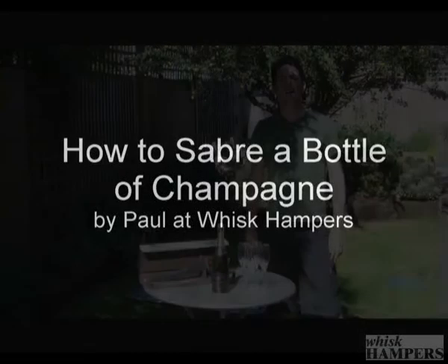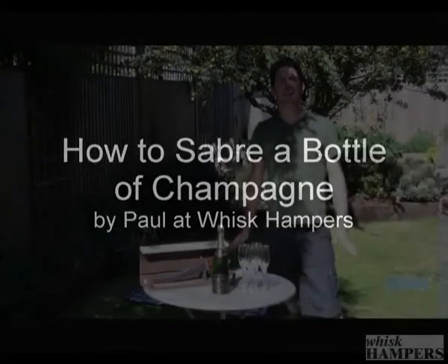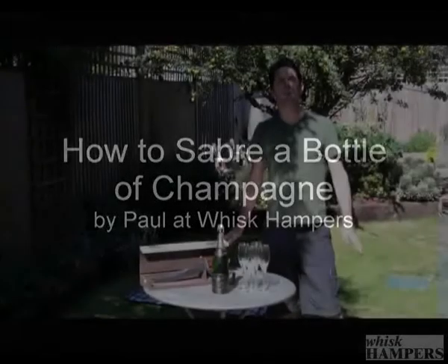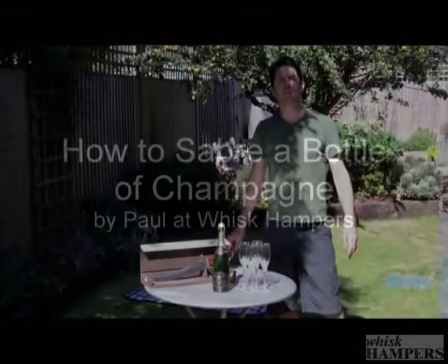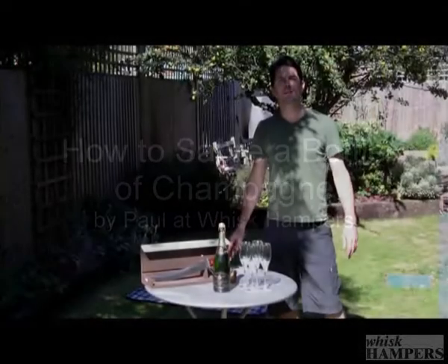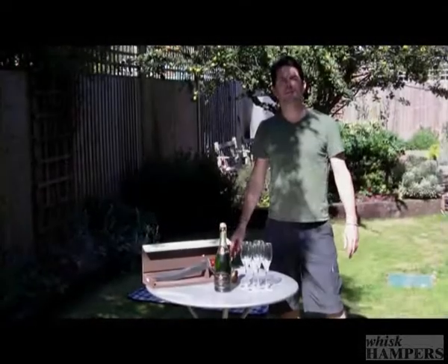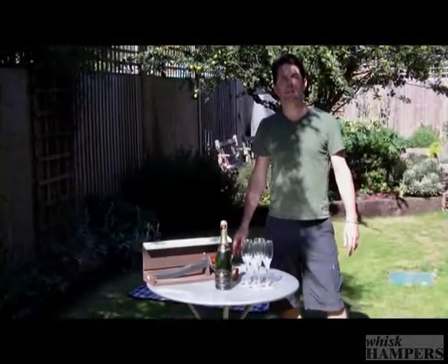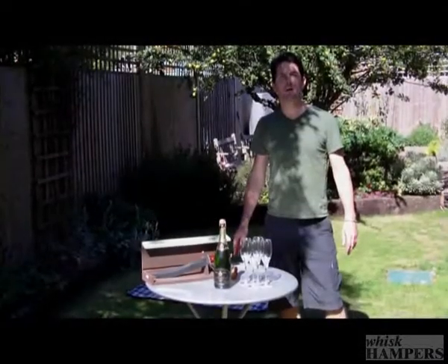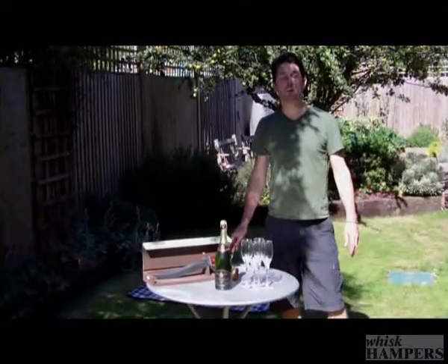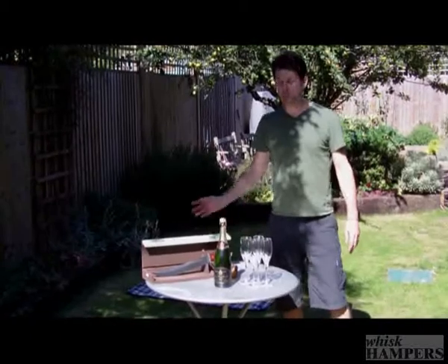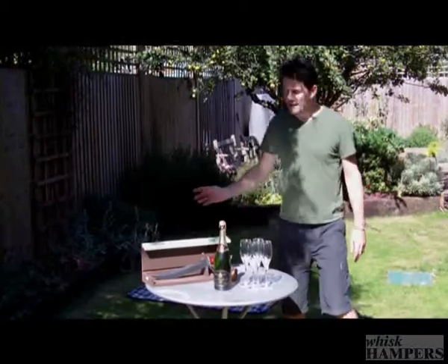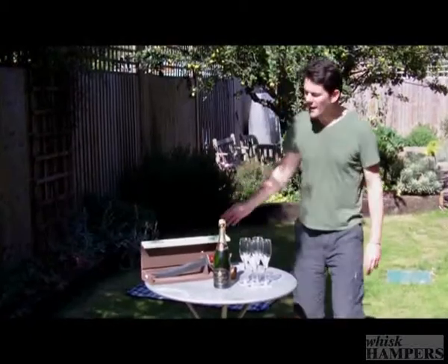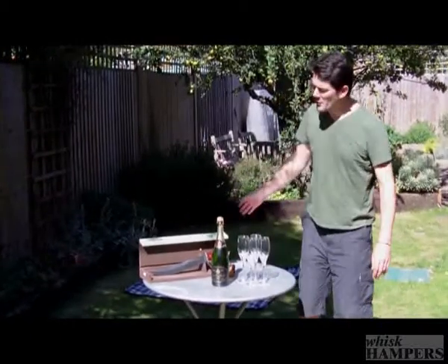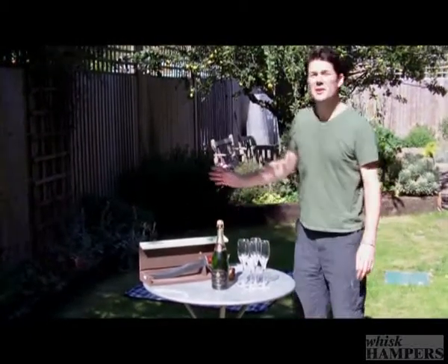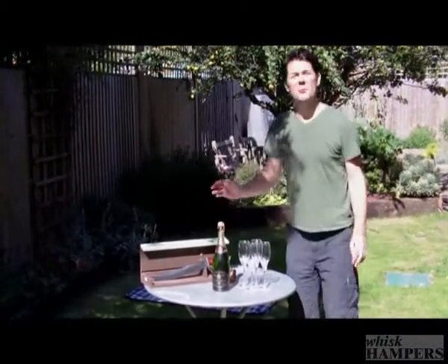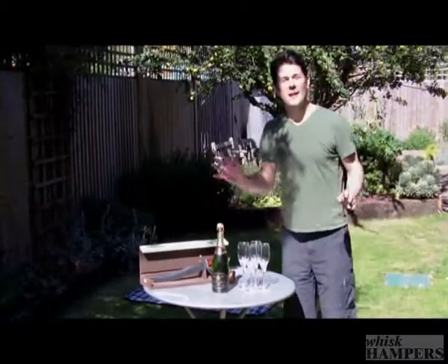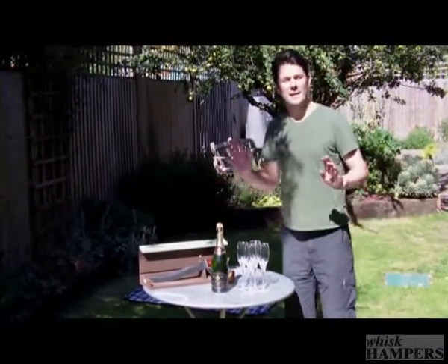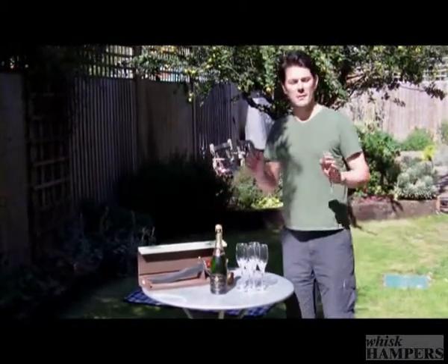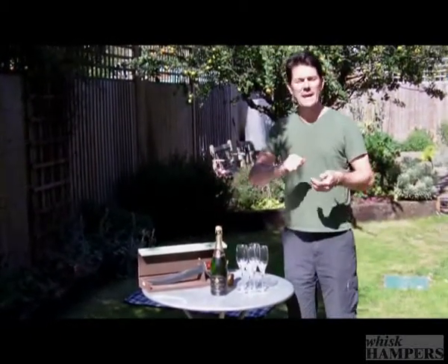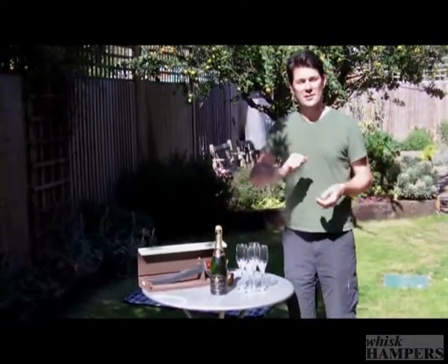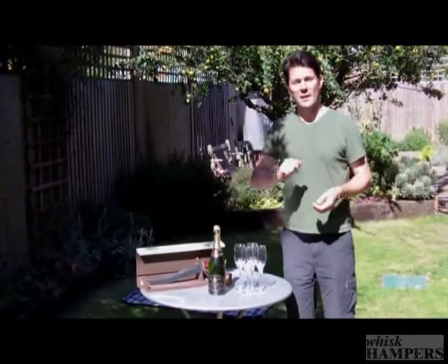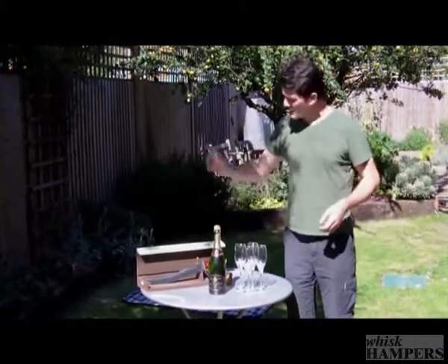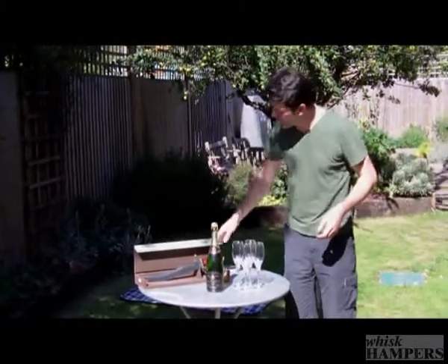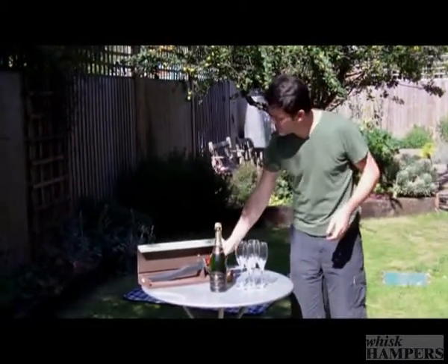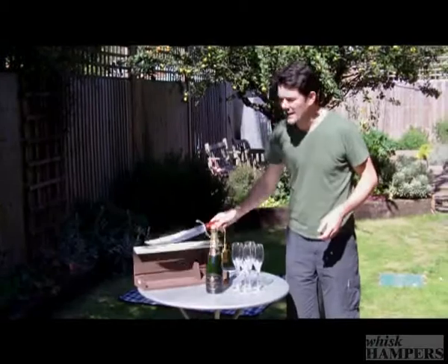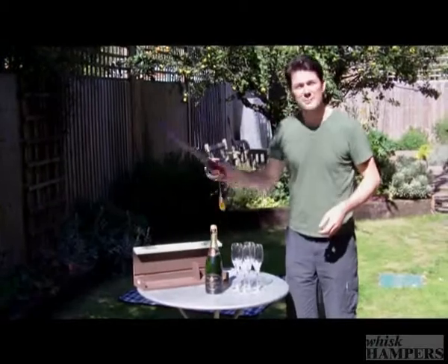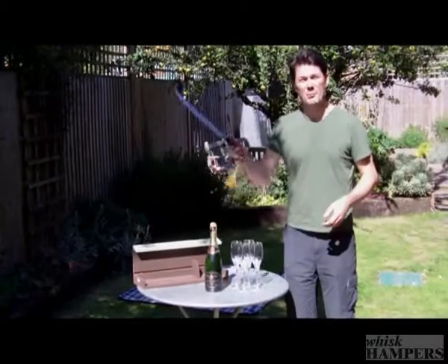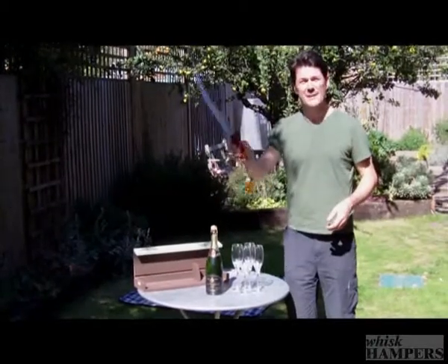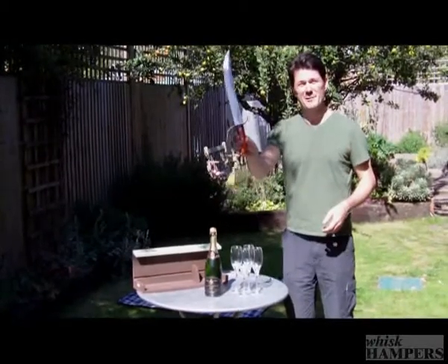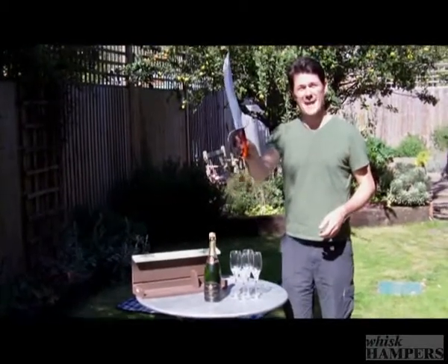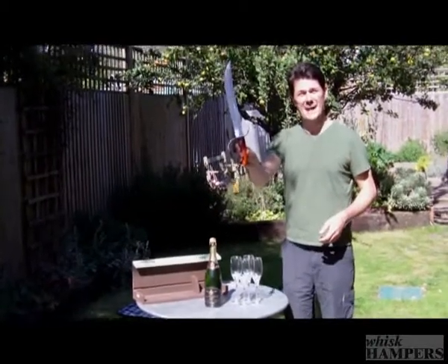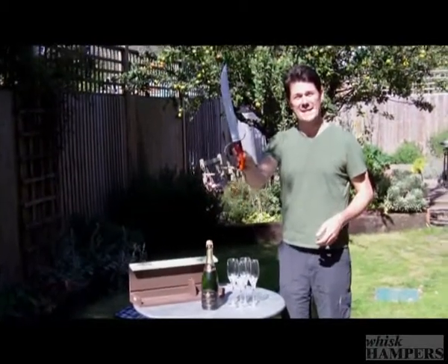Hi there, I'm going to show you how to sabre a bottle of champagne. You can do it with a big kitchen knife, but we prefer to use one of these bad boys, which is handmade in Italy.